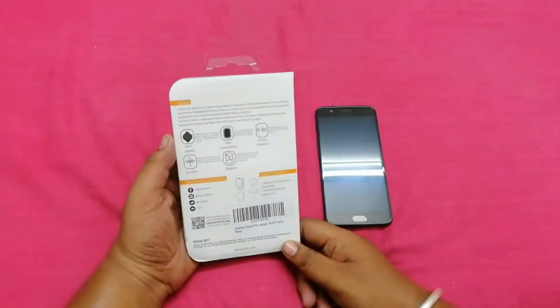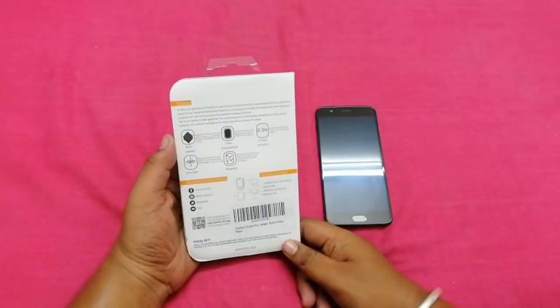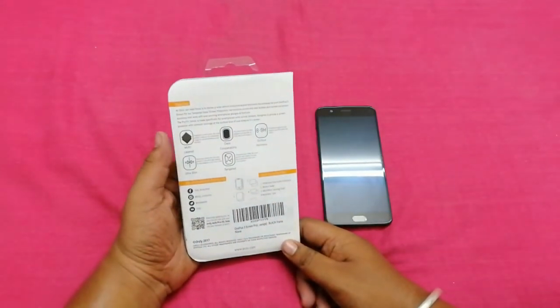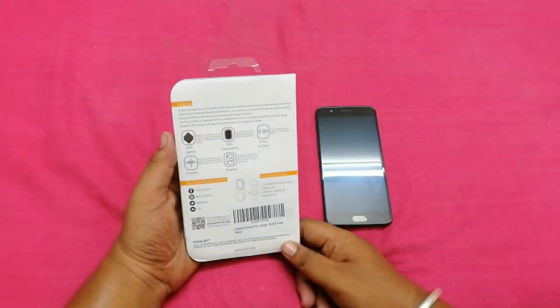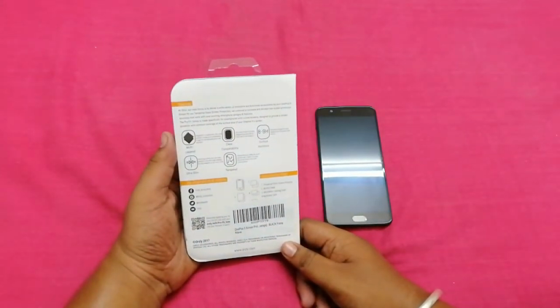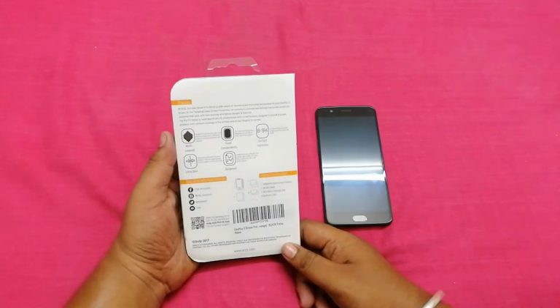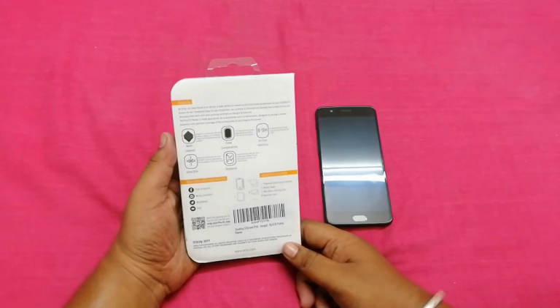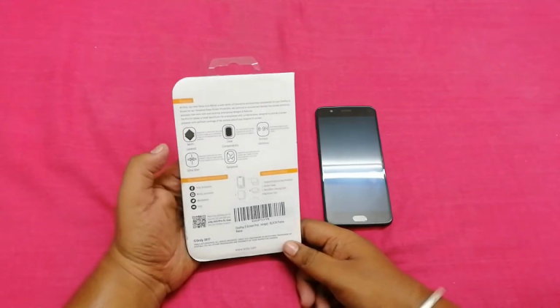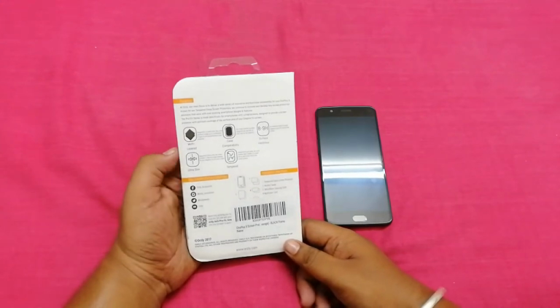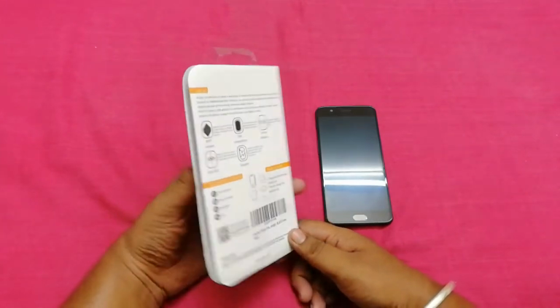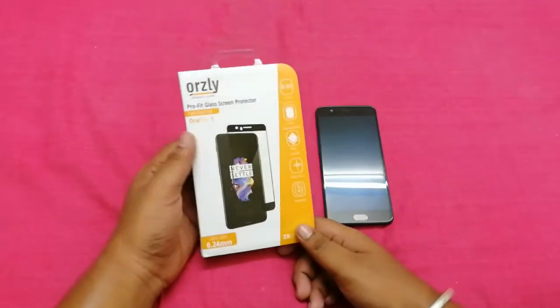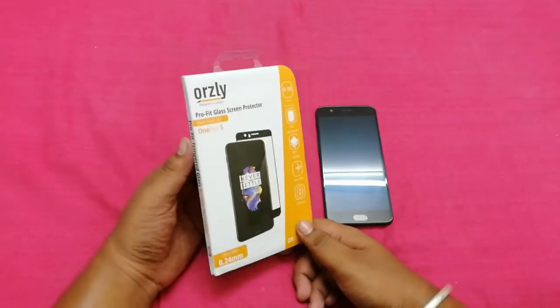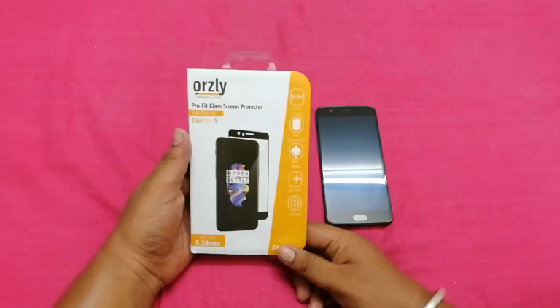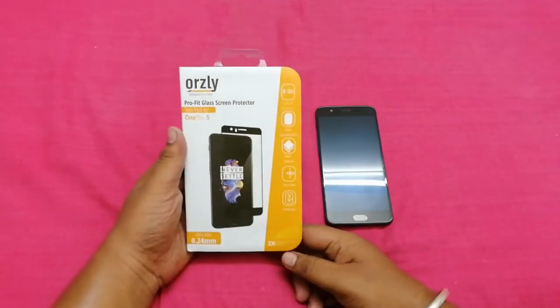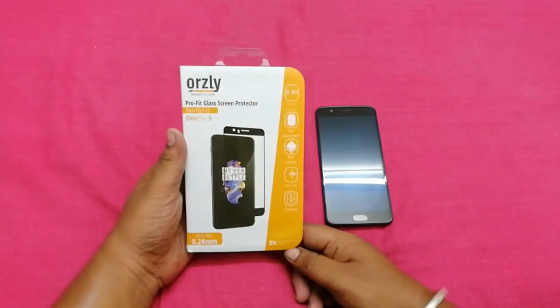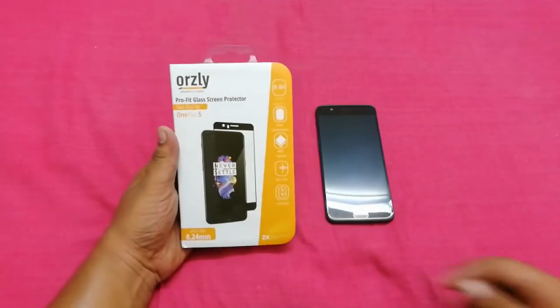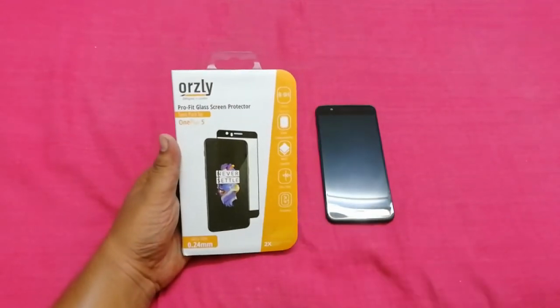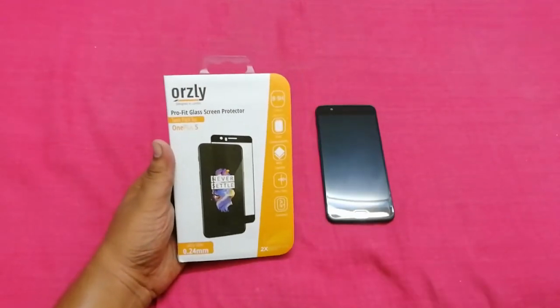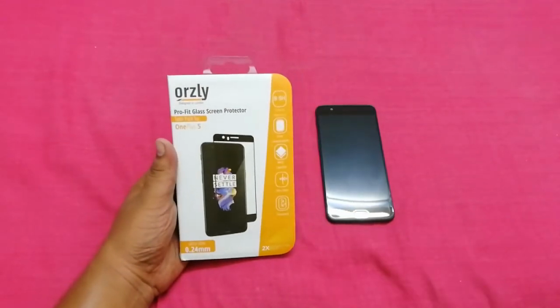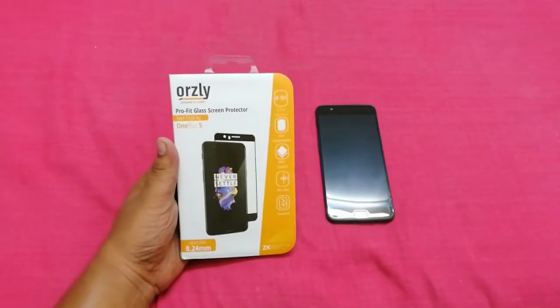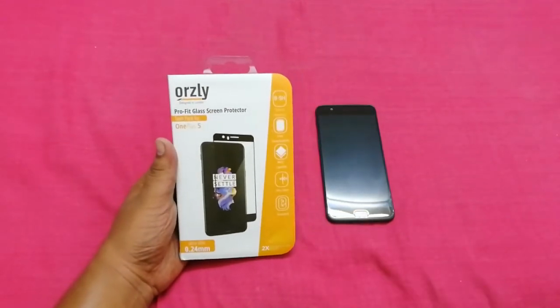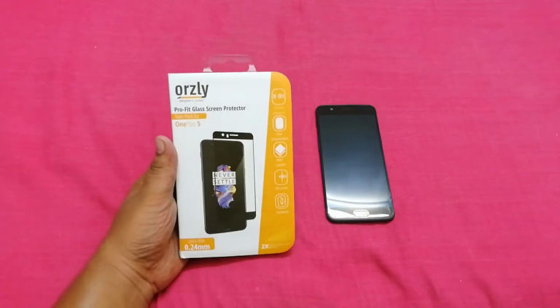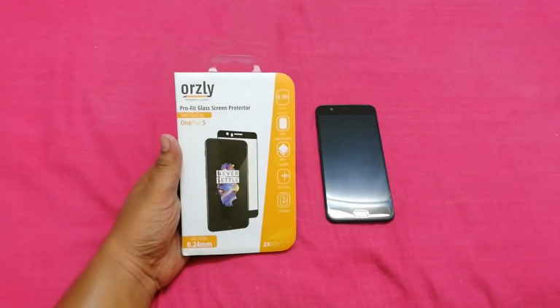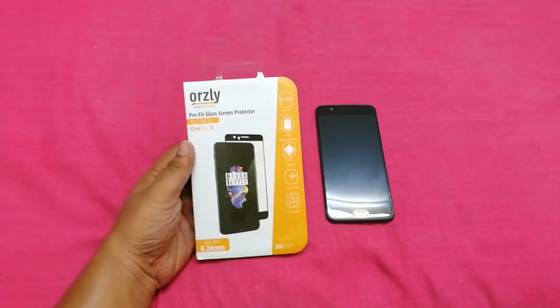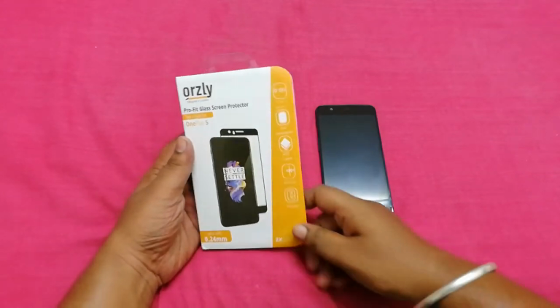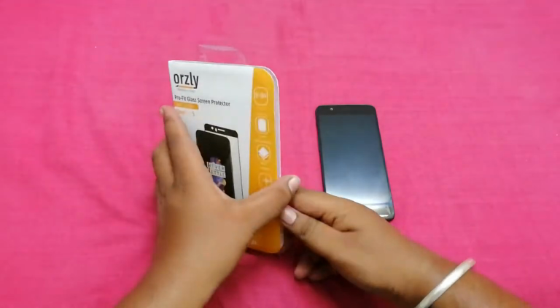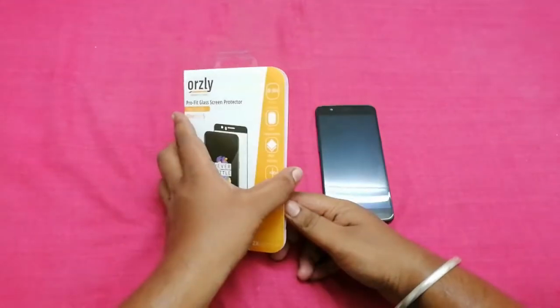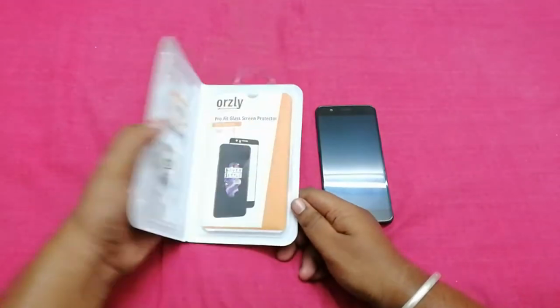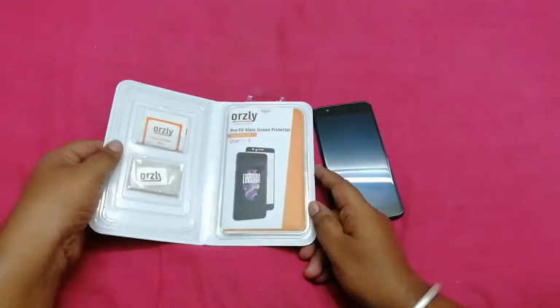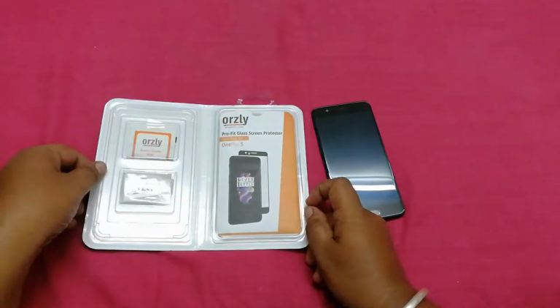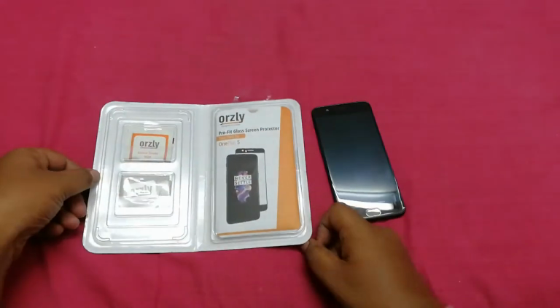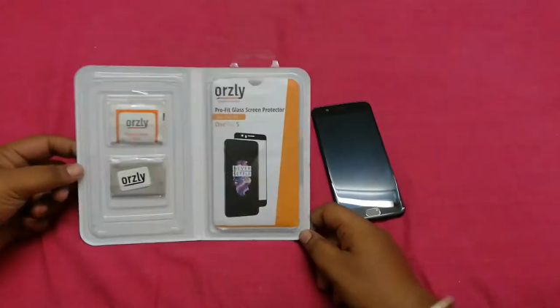I have previously reviewed many tempered glasses from Ausli for the 1 Plus 3 and Pixel XL in my last video, so you can go and check that. But today we will unbox and install the tempered glass on a 1 Plus 5 and see how it works.